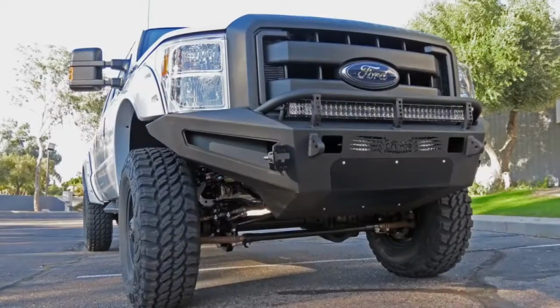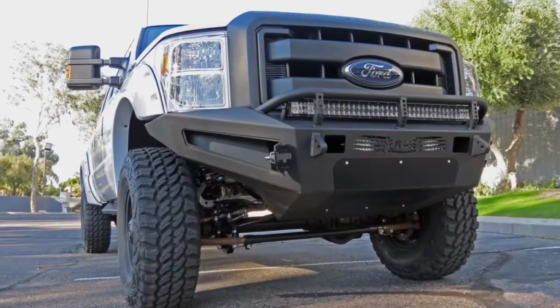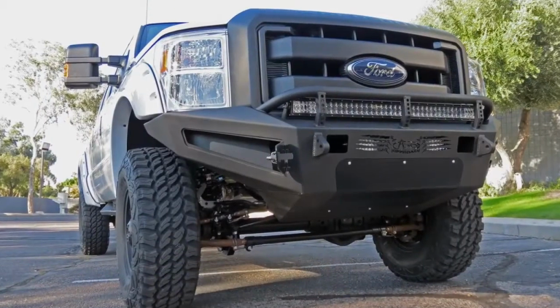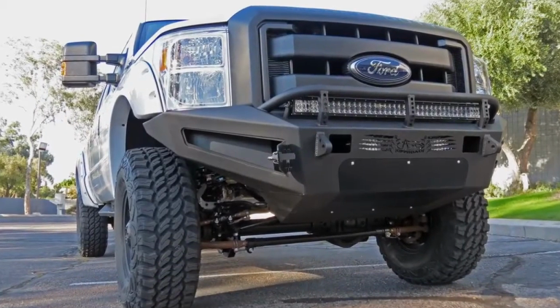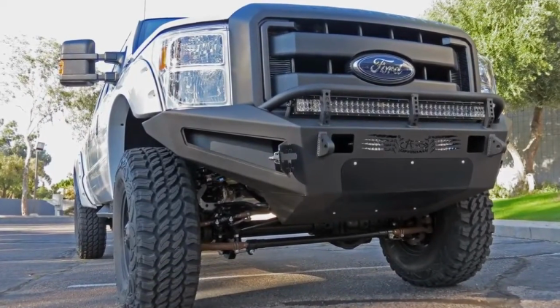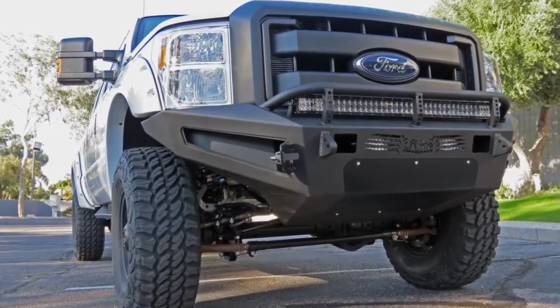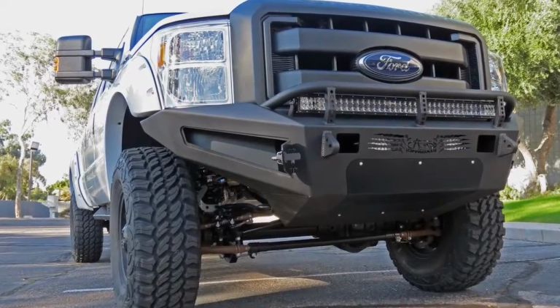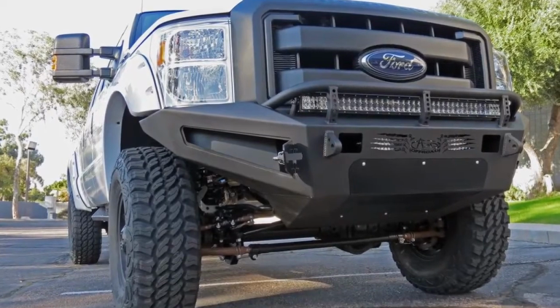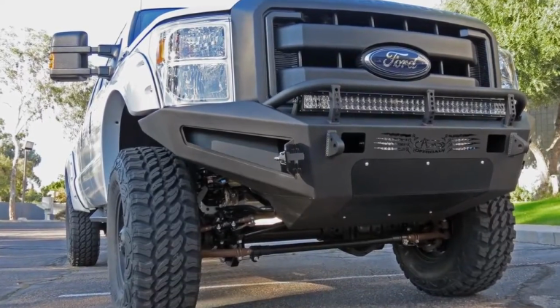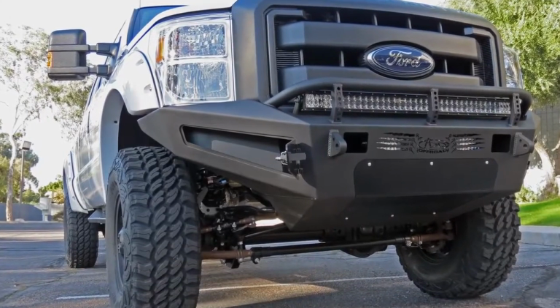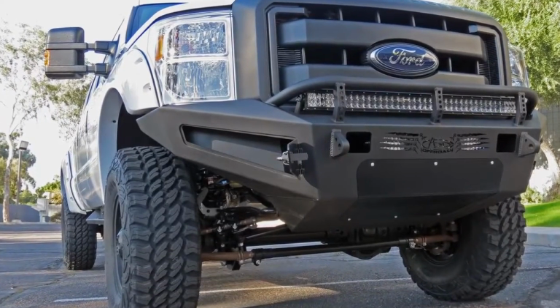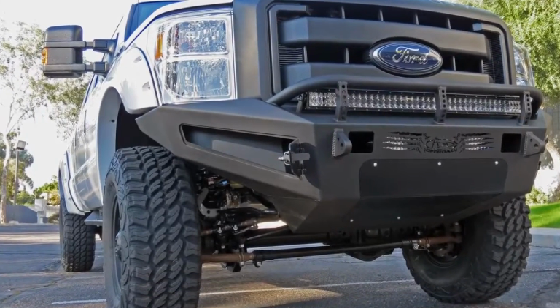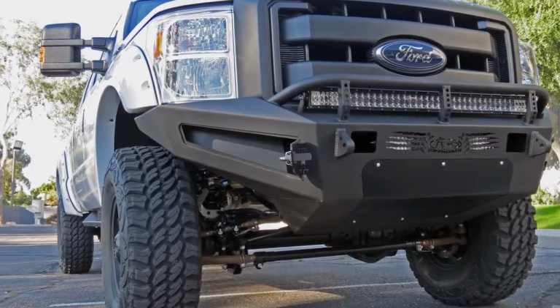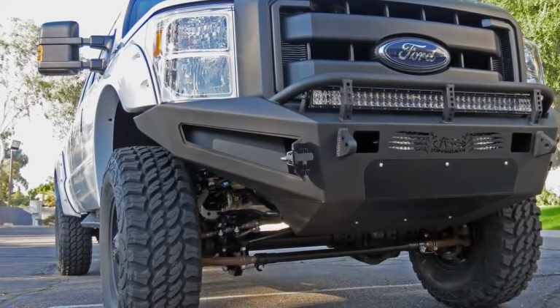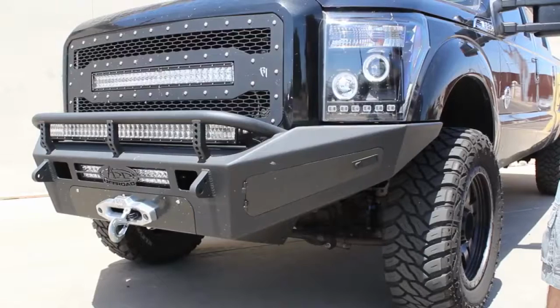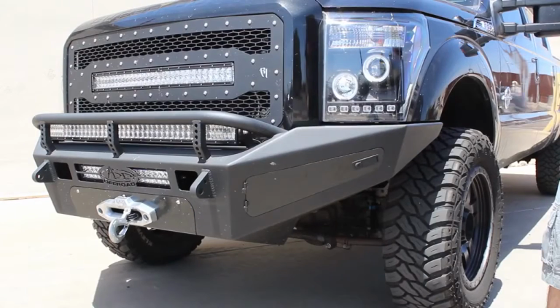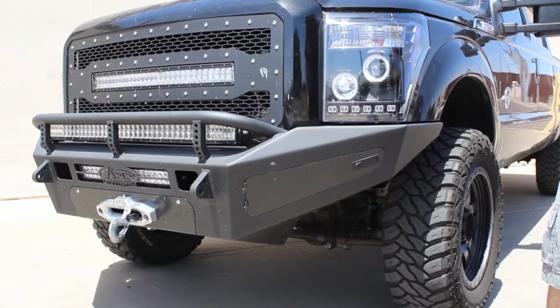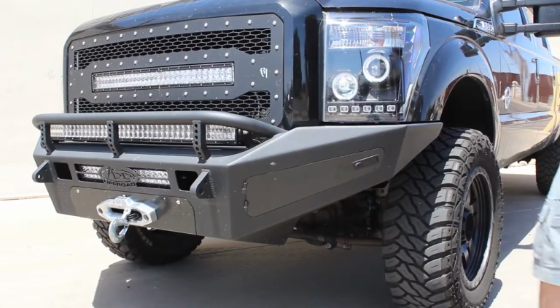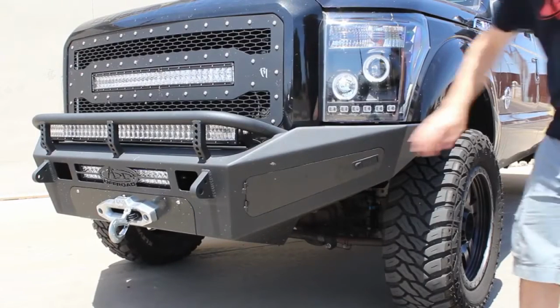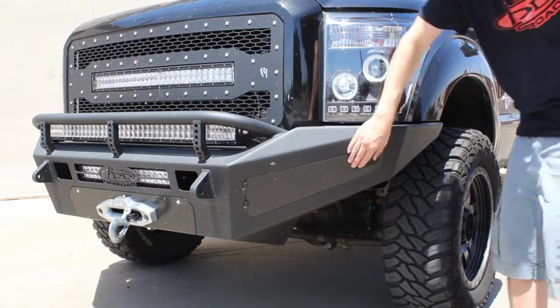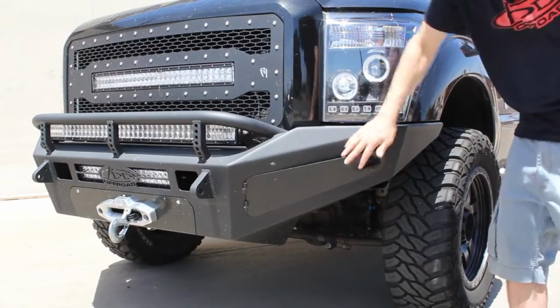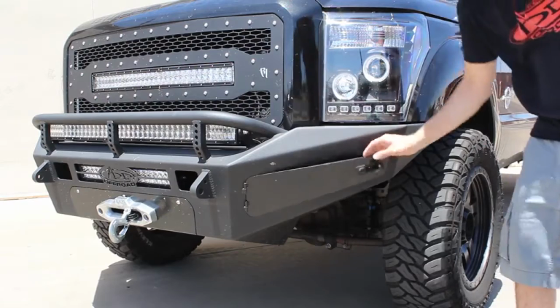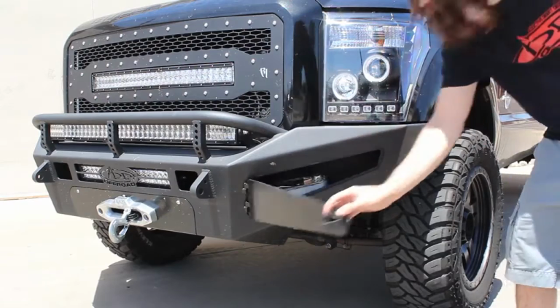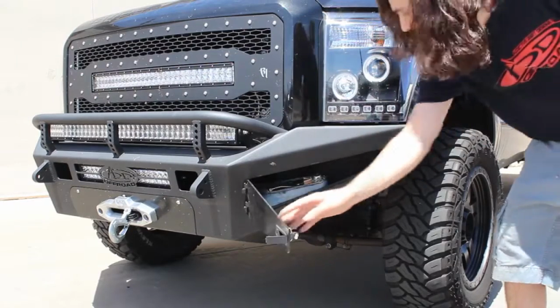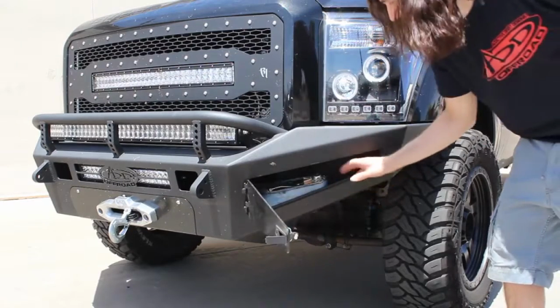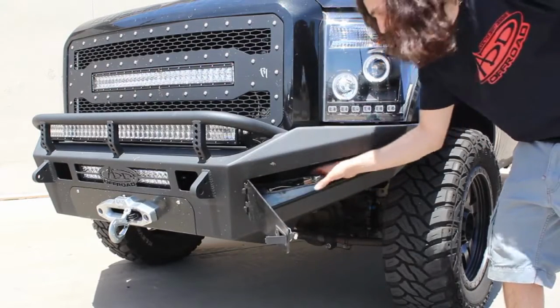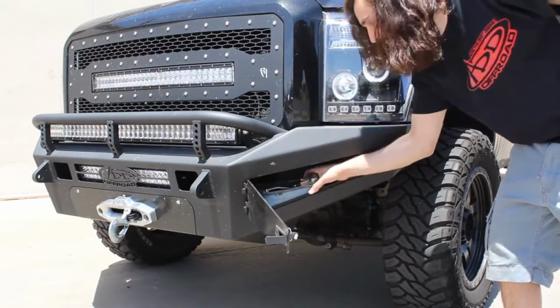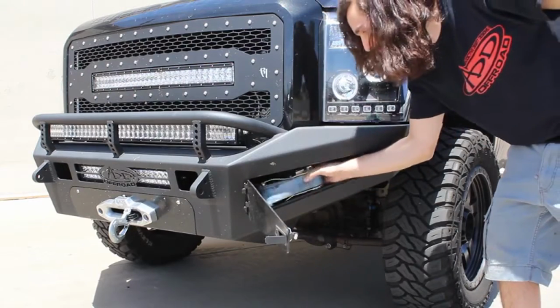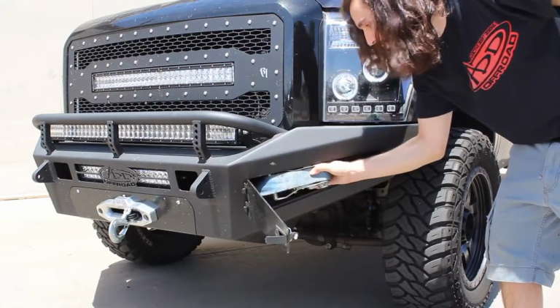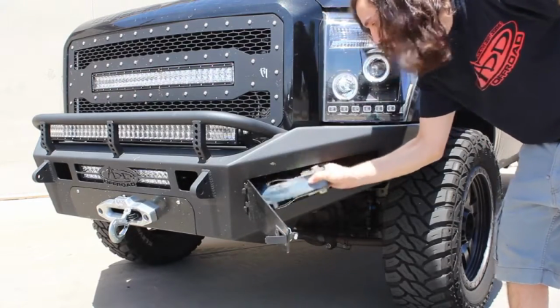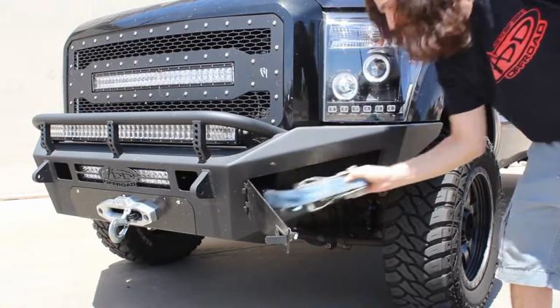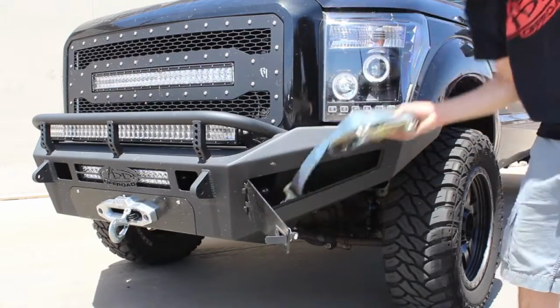This Honey Badger Front Bumper comes with optional lockable storage up front, so you can keep valuable things like tow straps and ratchet straps up front without having to worry about people breaking in and stealing them.